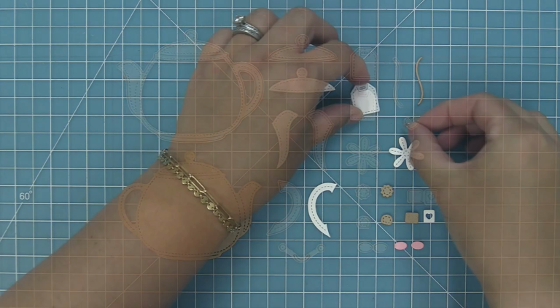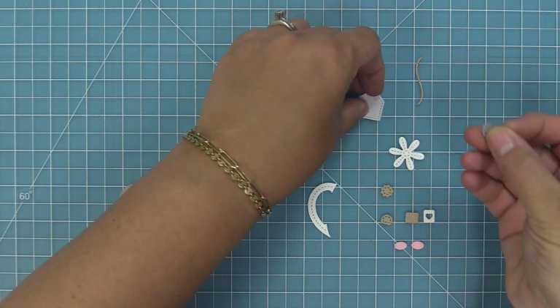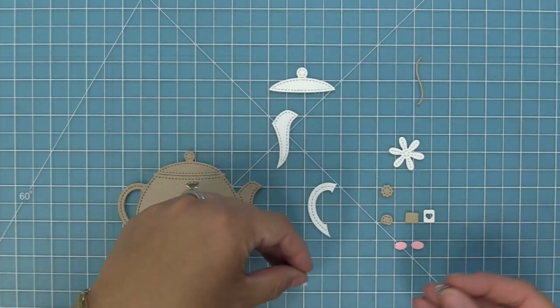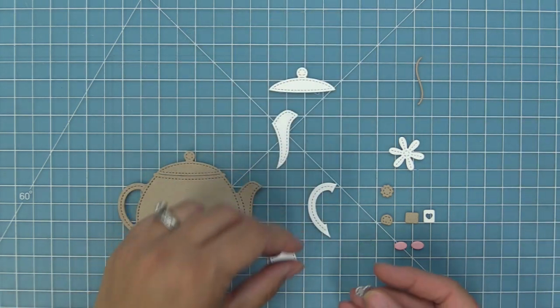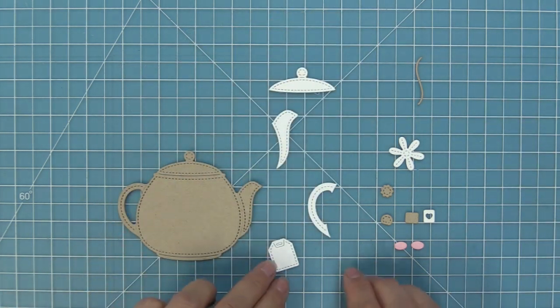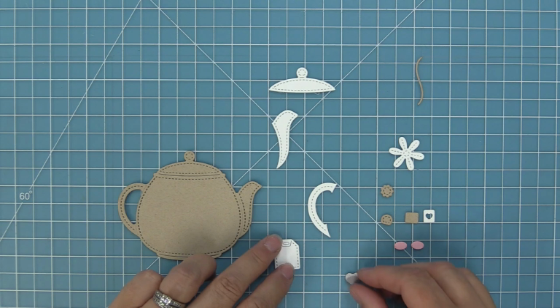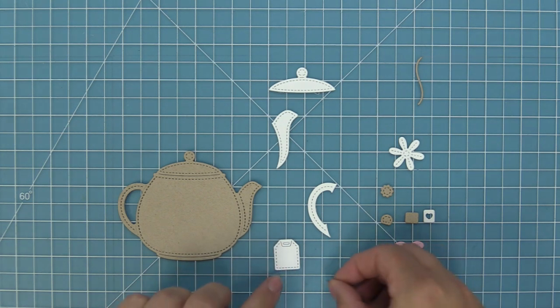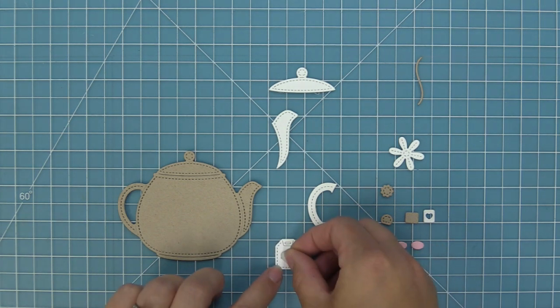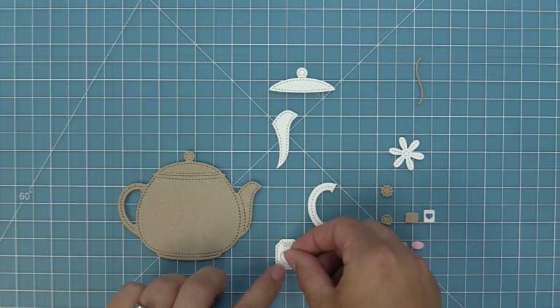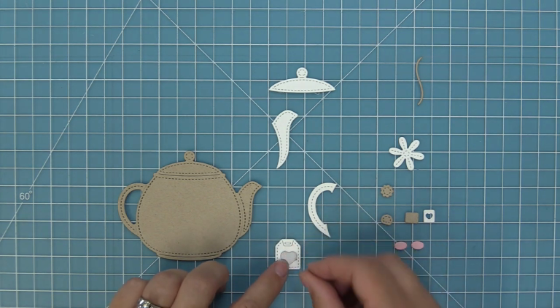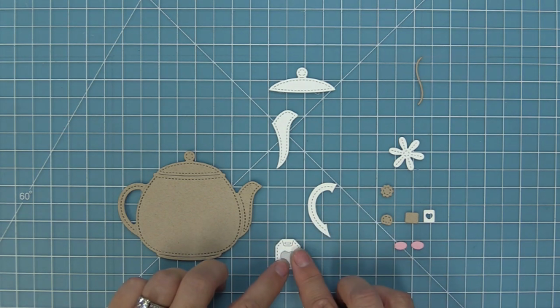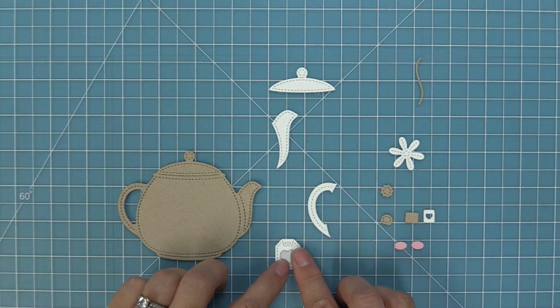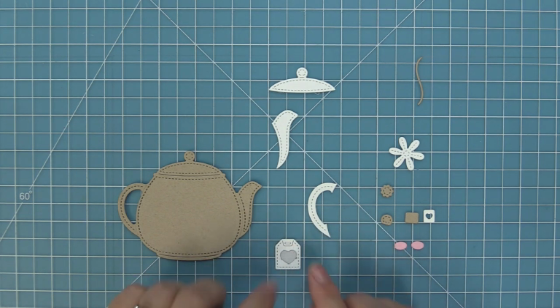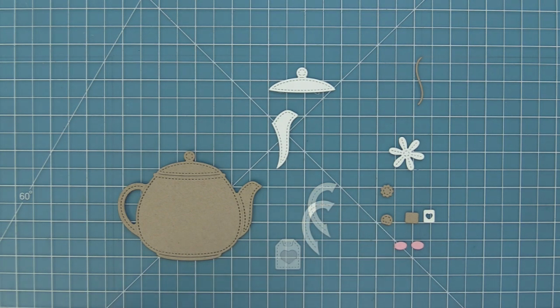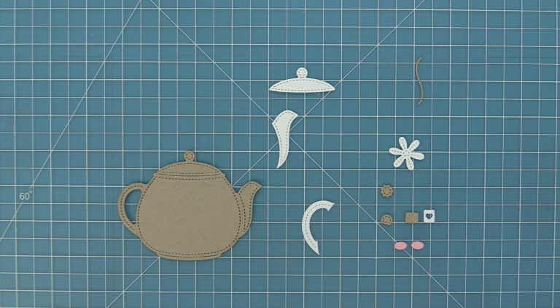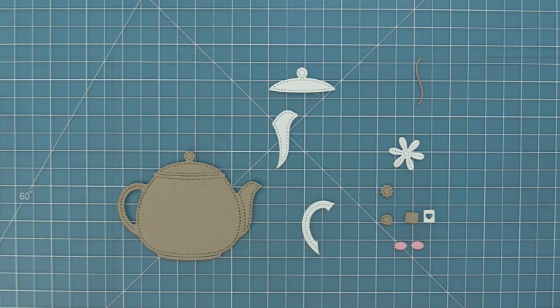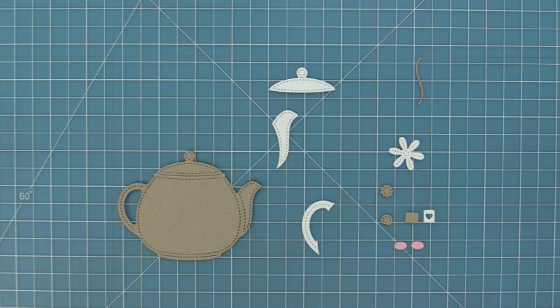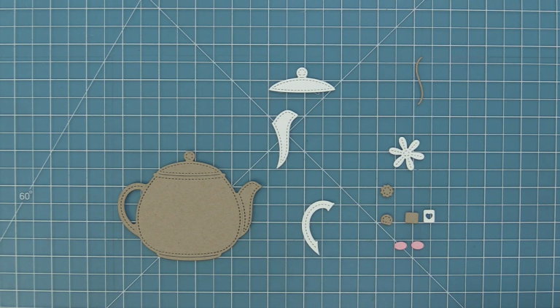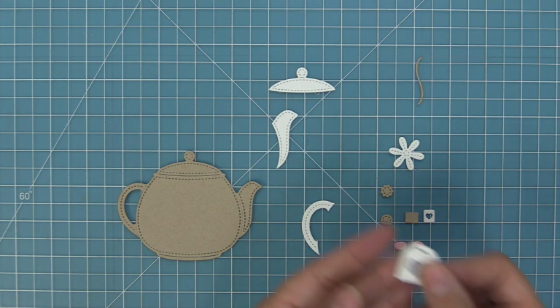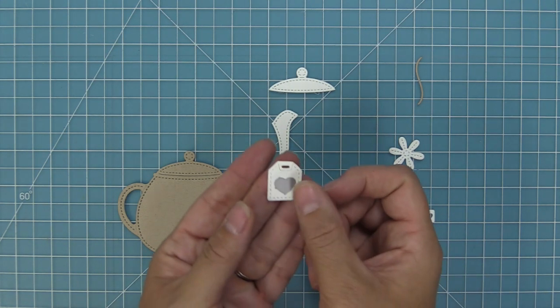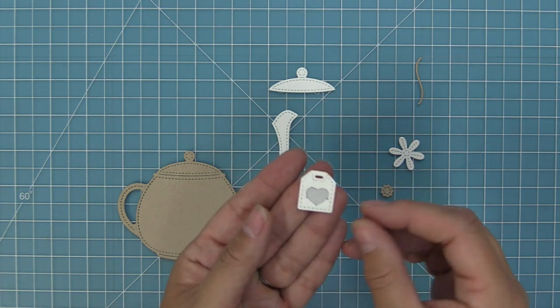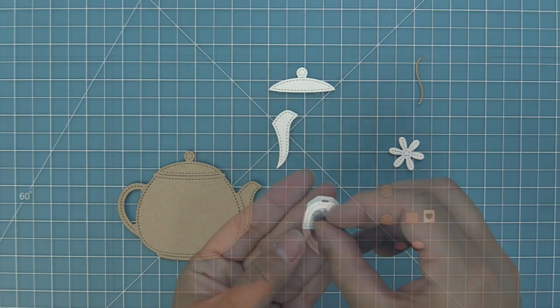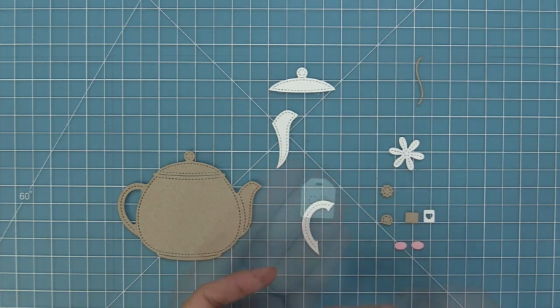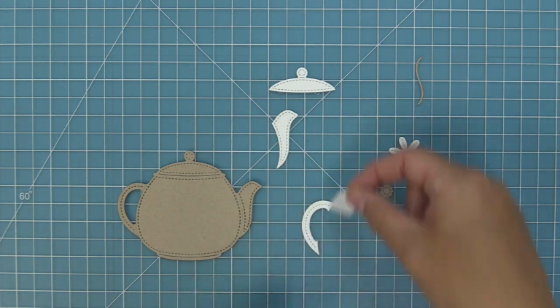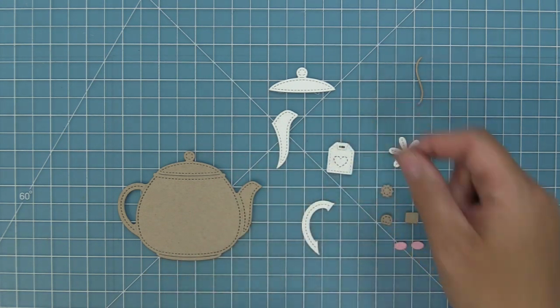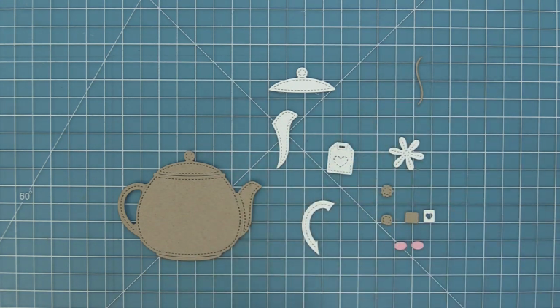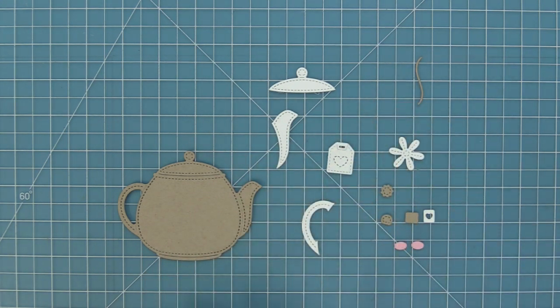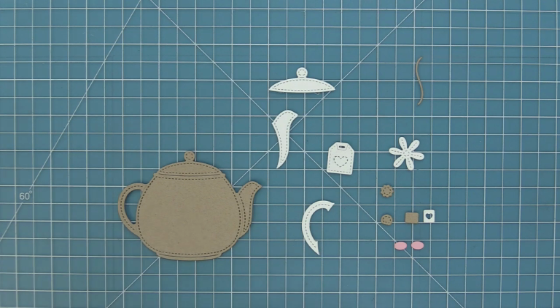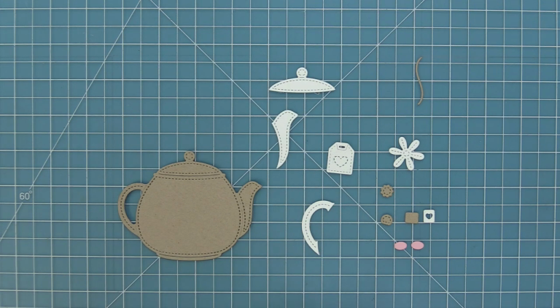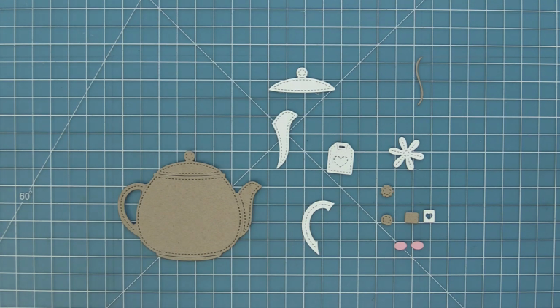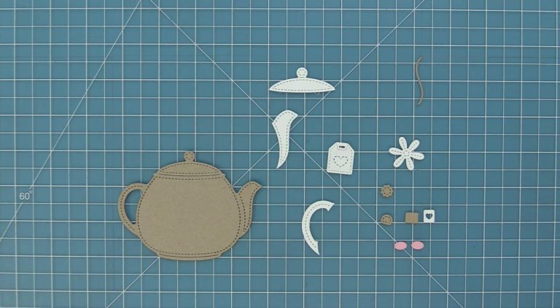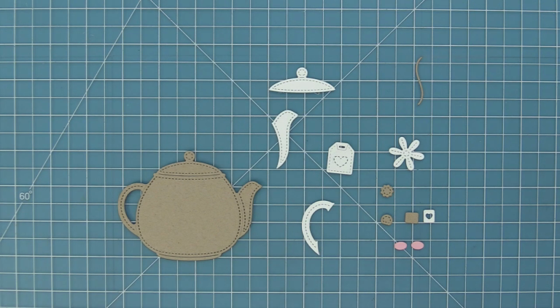The little stitched tart is so cute and this is what it looks like when you cut it from the teabag — although I think I'm going to use this stitched tart on a lot of different projects. You'll just lay it right up in the center, run it through the die cut machine, and now you have that beautiful stitch detail that really makes it look like a cute little teabag.